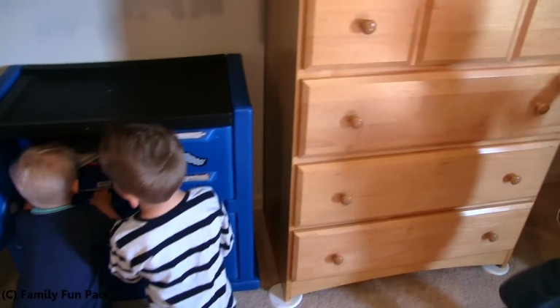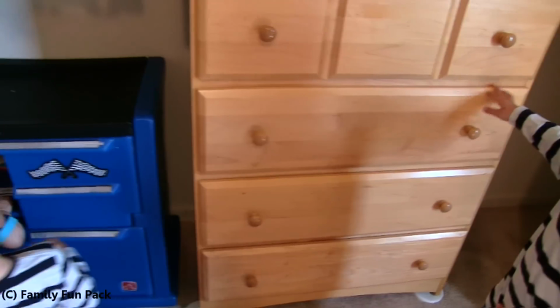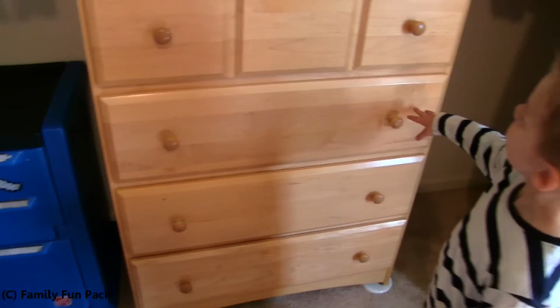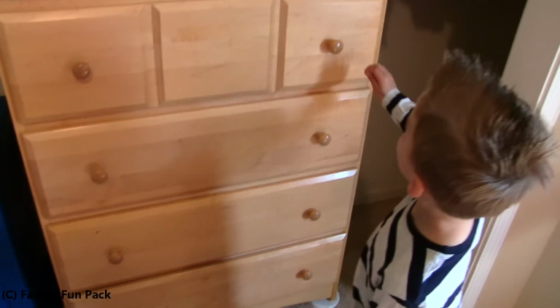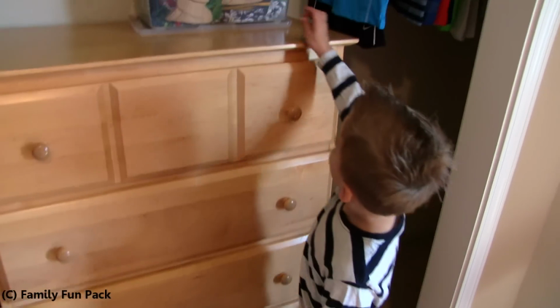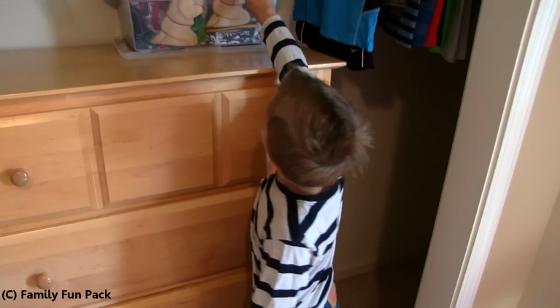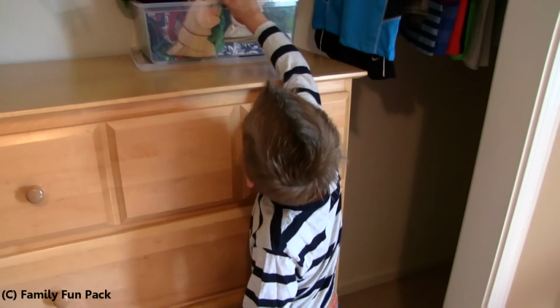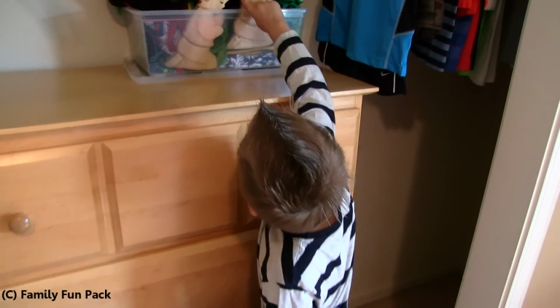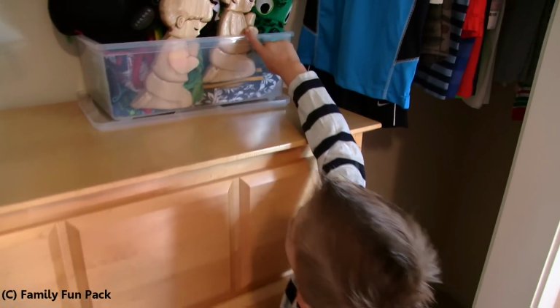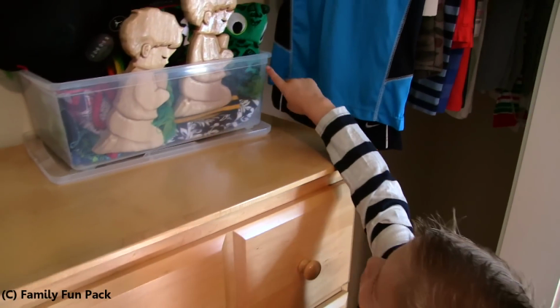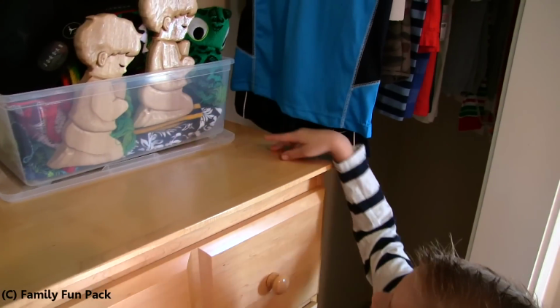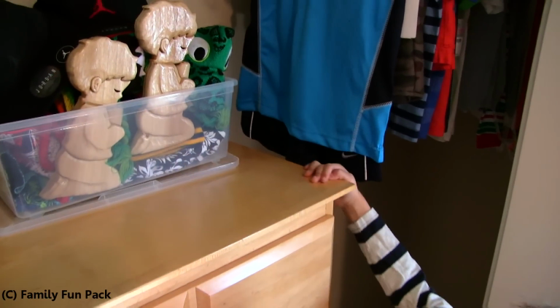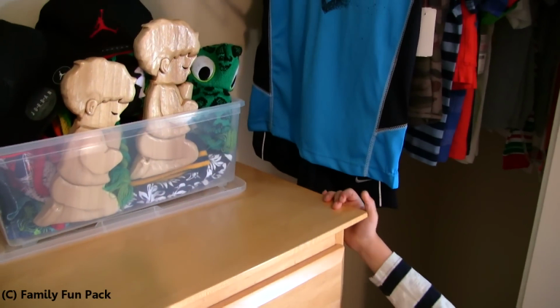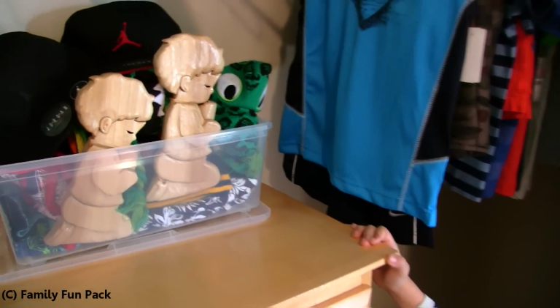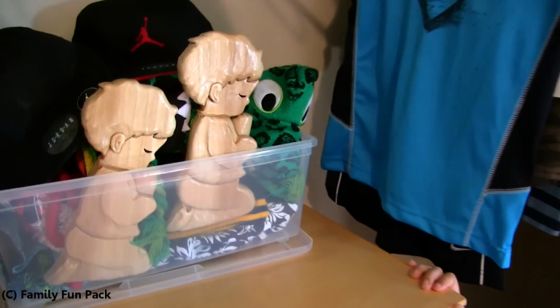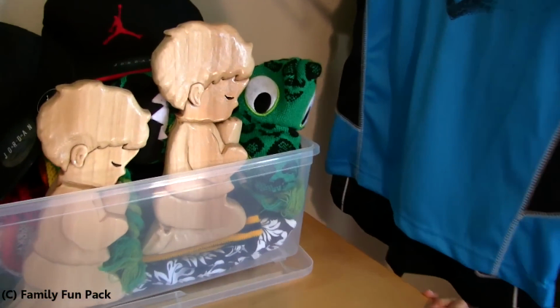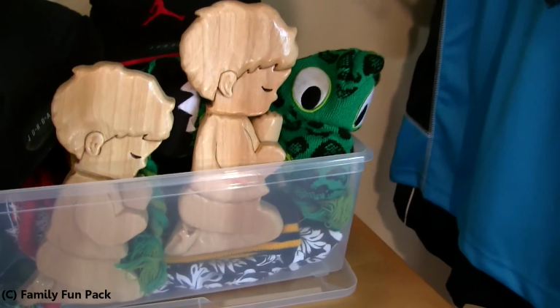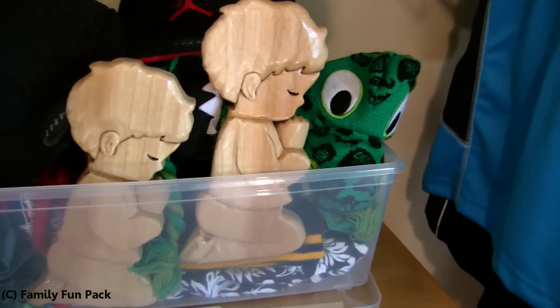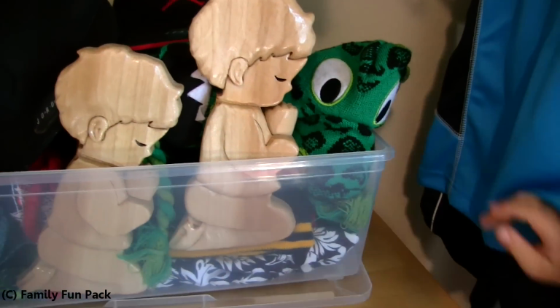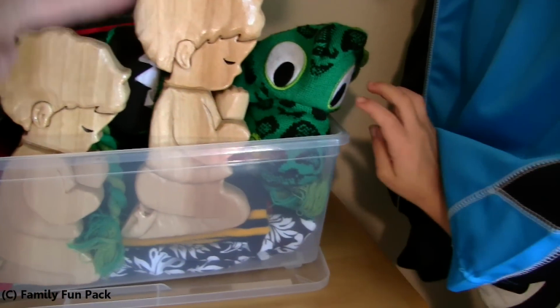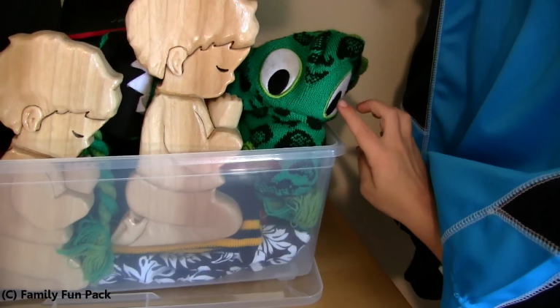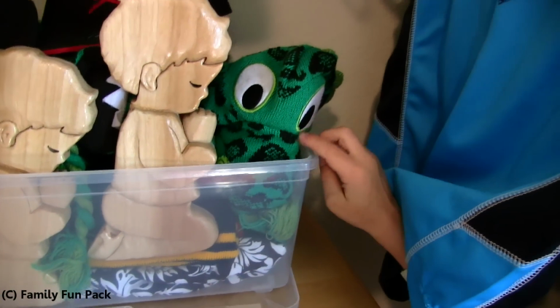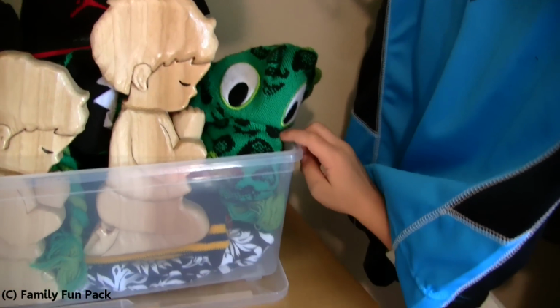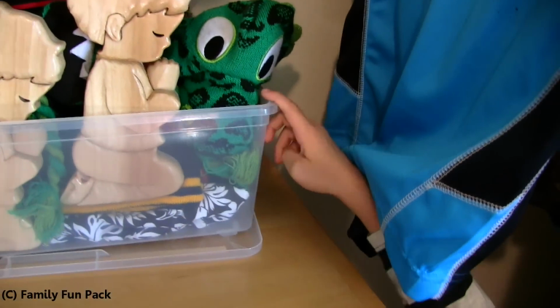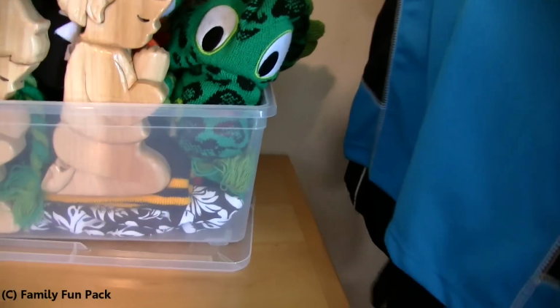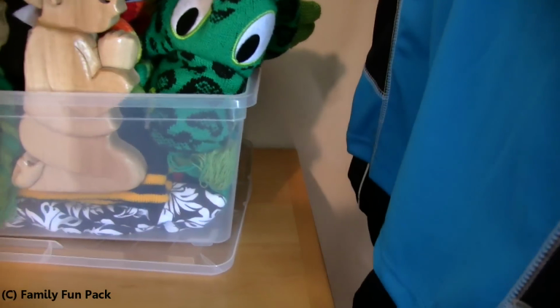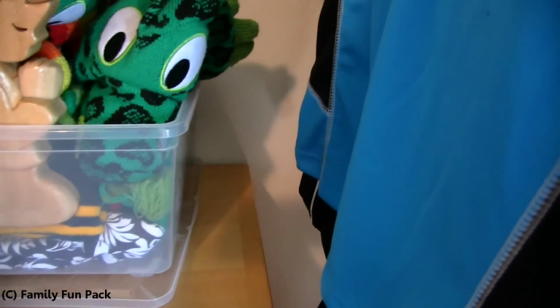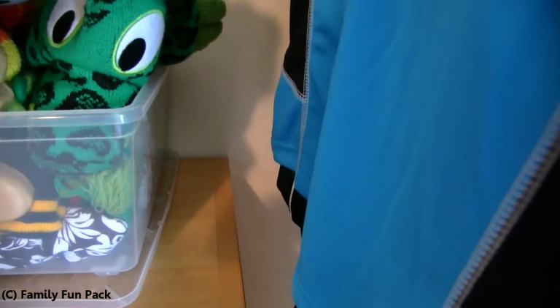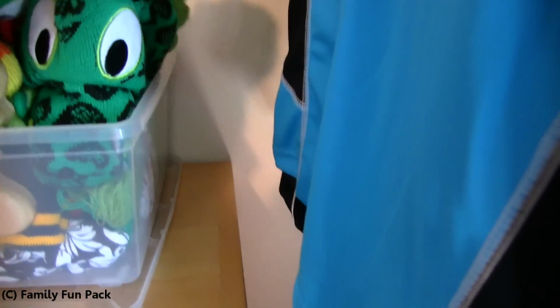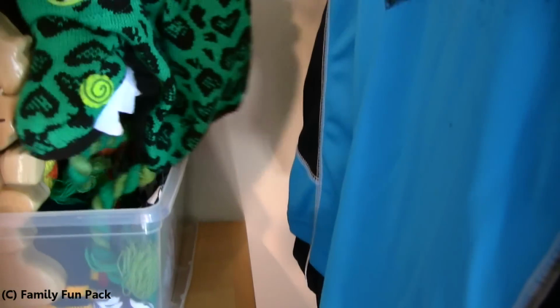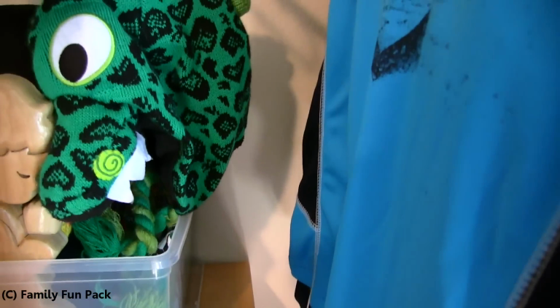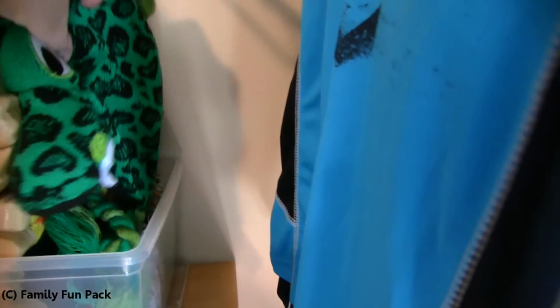Here's our dresser. Here's one of their dressers. Papa made these for Zach and Chris. And grandma gave this to us. This is from their grandma — it's a hat.